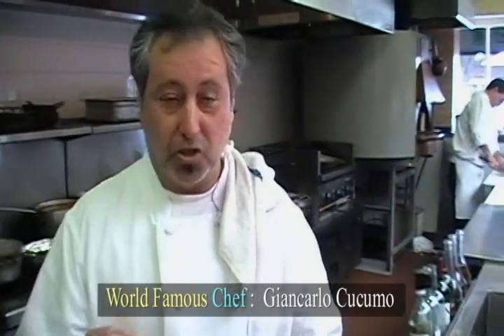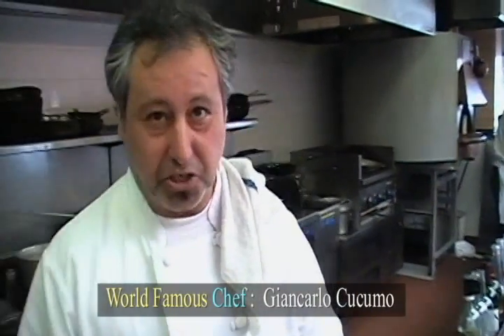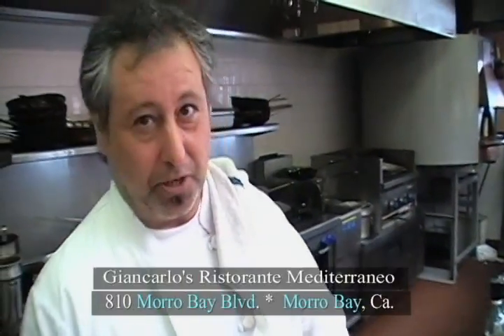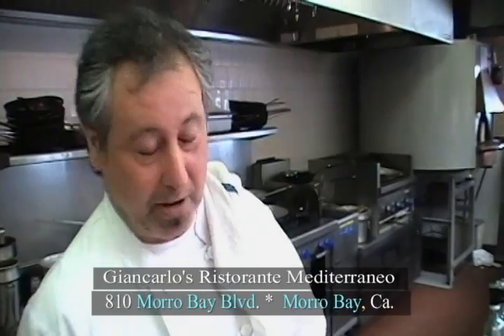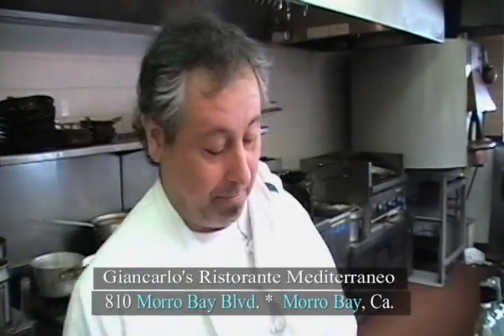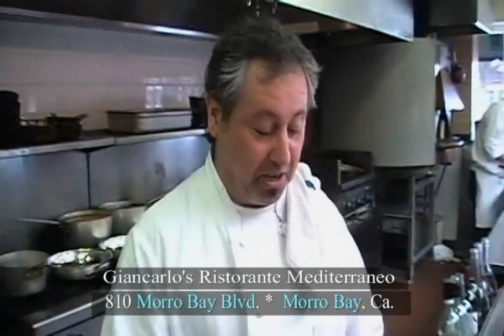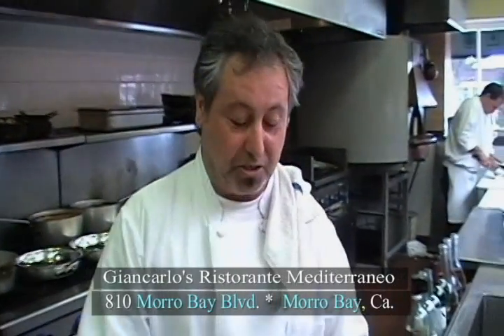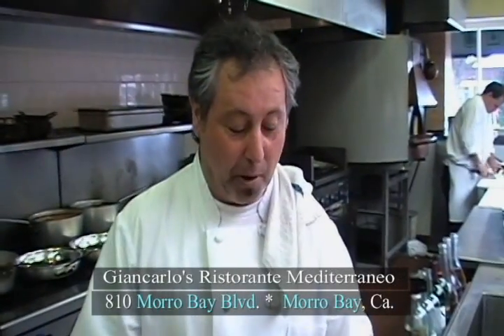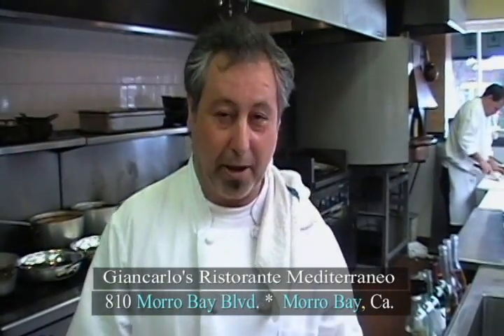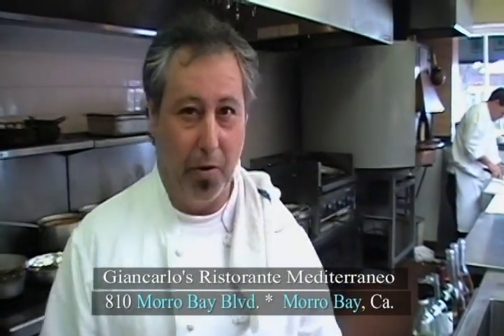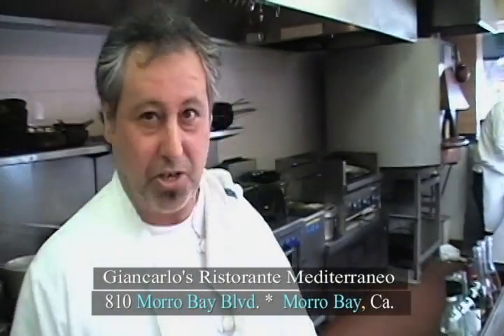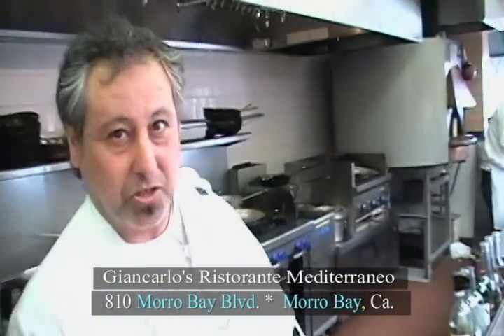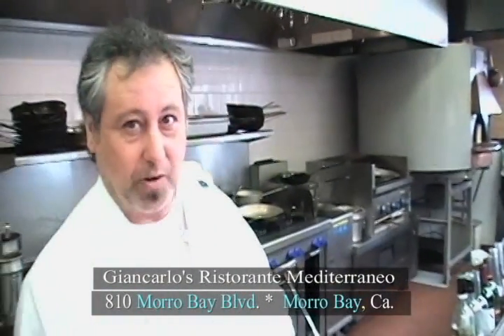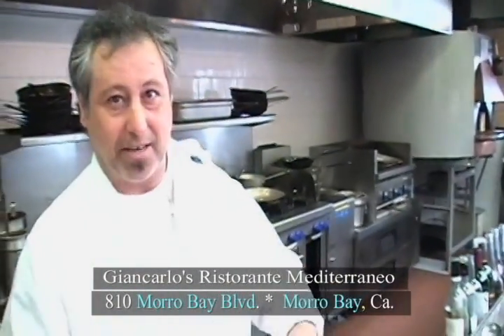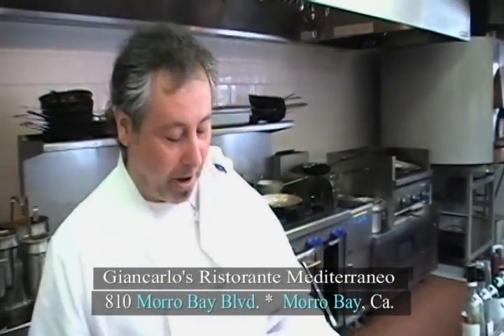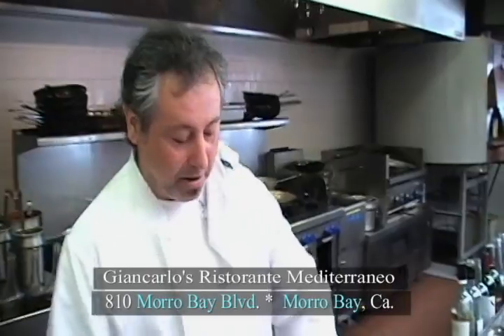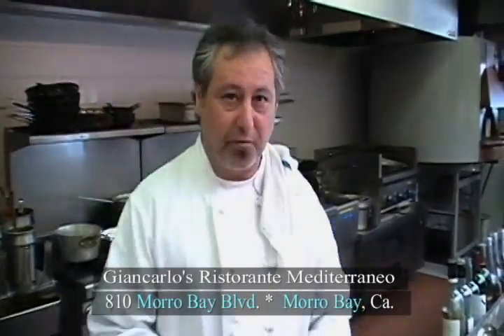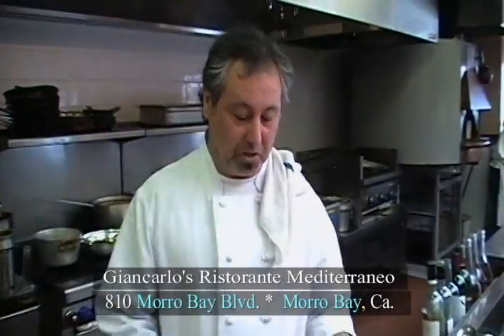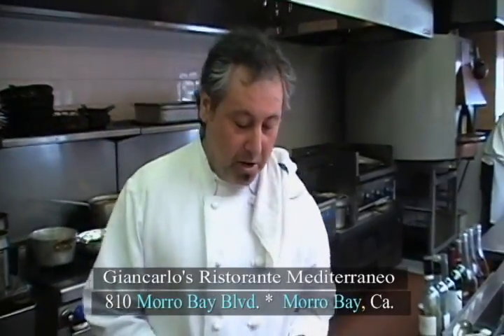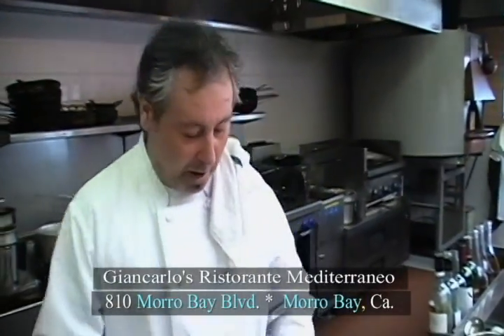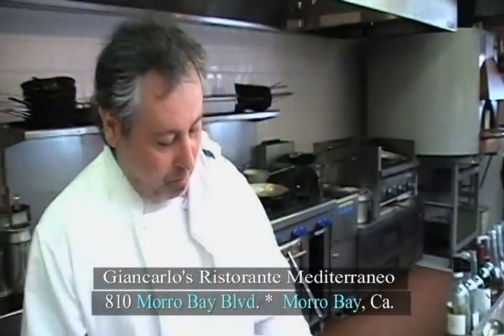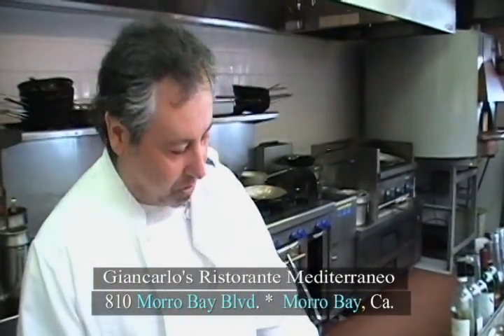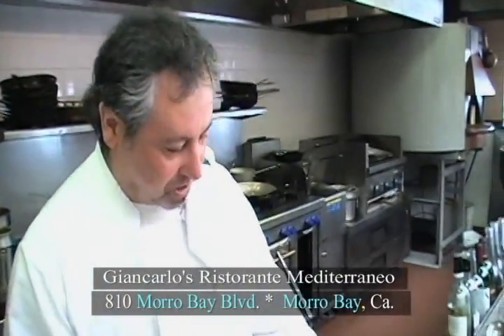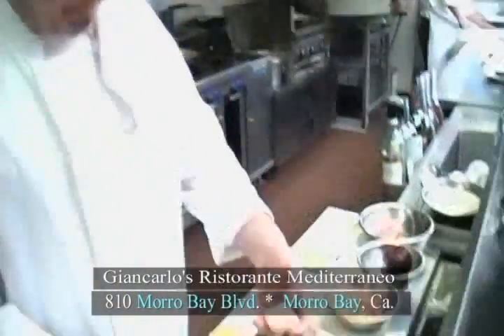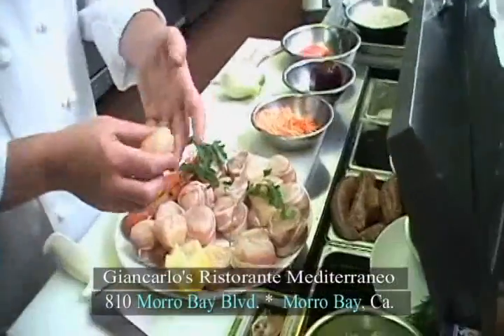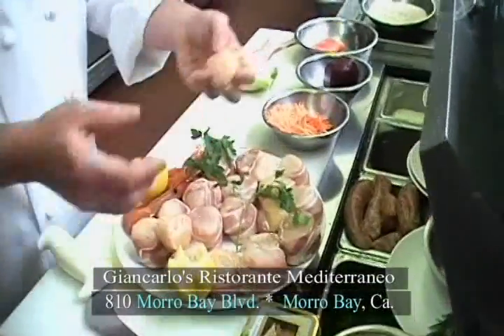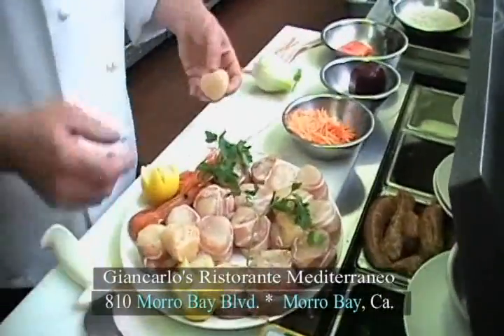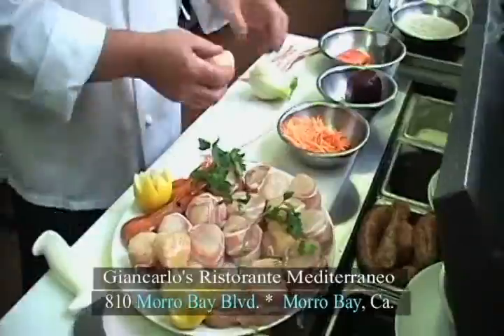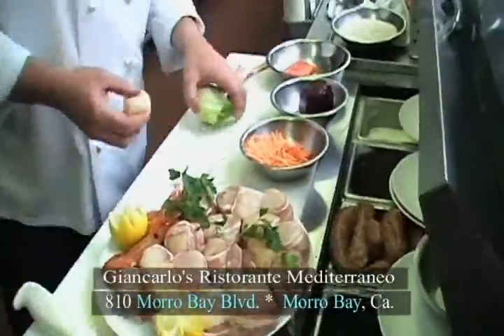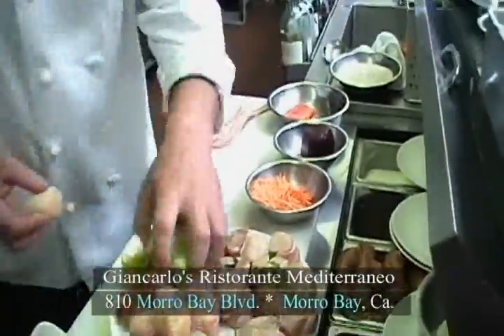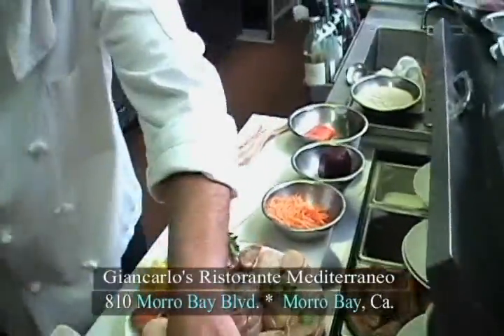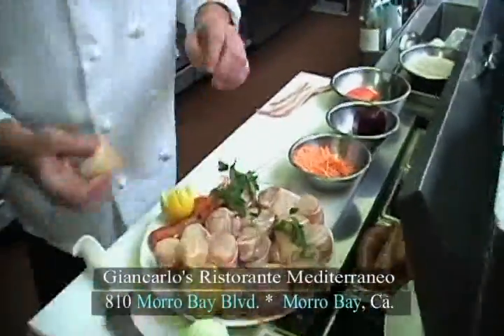They are so delicious. You need to try these dishes the way we make them. Giancarlo's restaurant has great, great flavors. What we do is we start up with the scallops — what we are going to do, we are going to wrap them in a pancetta.